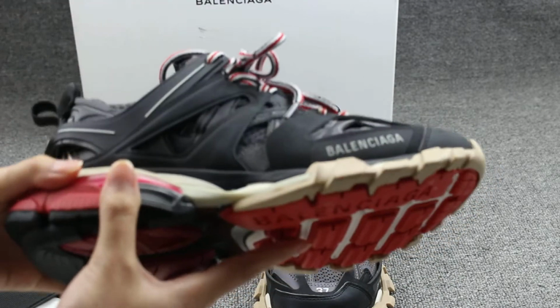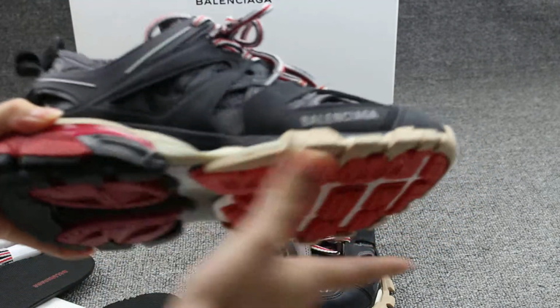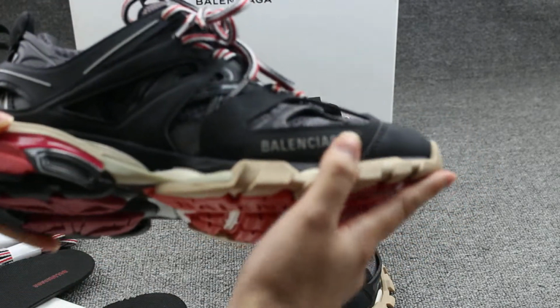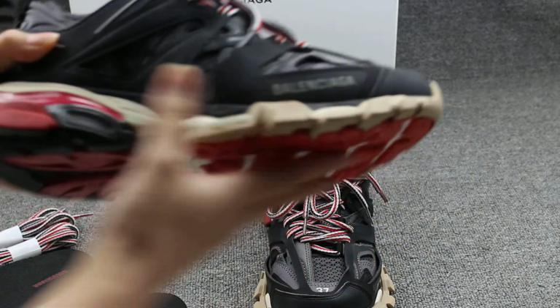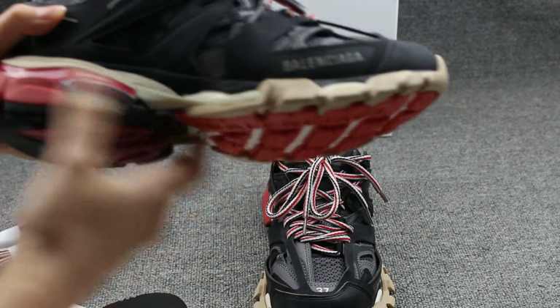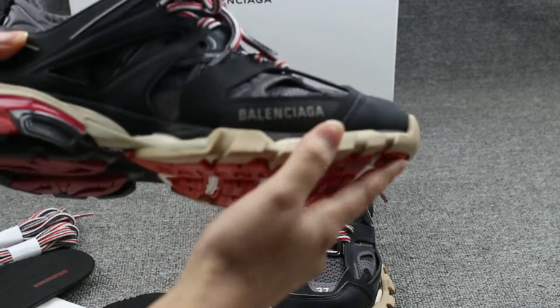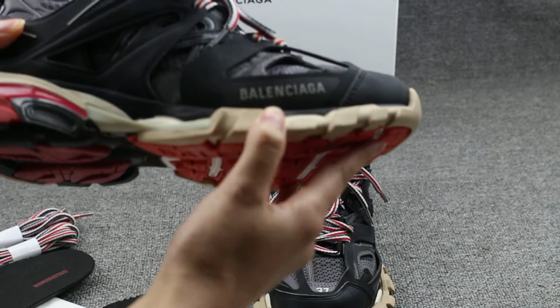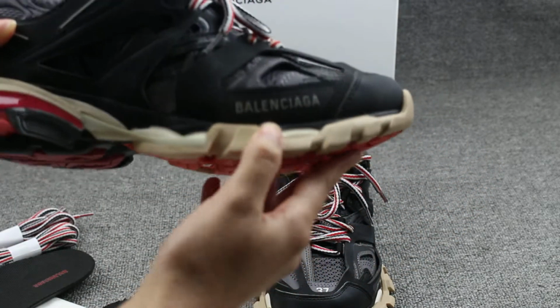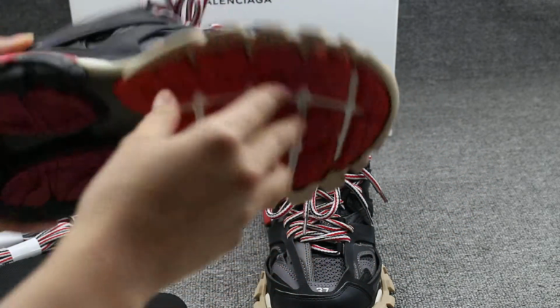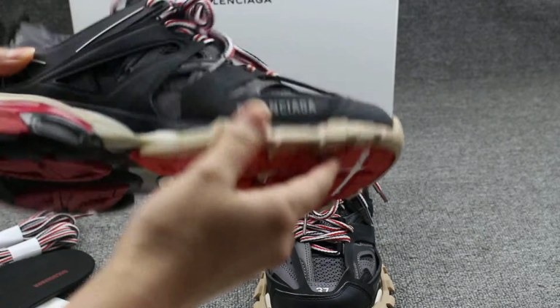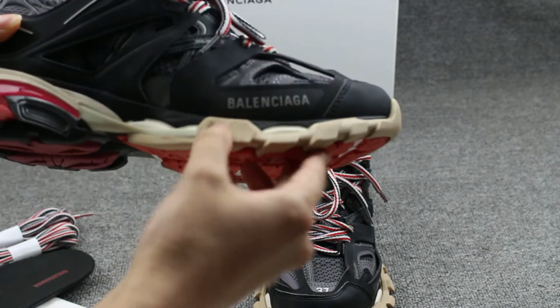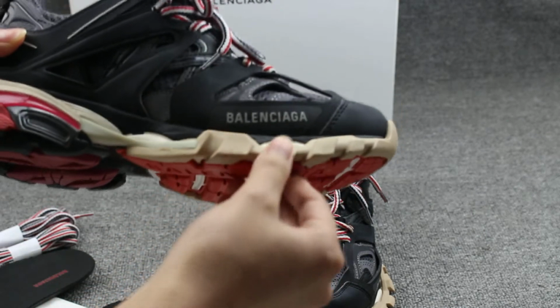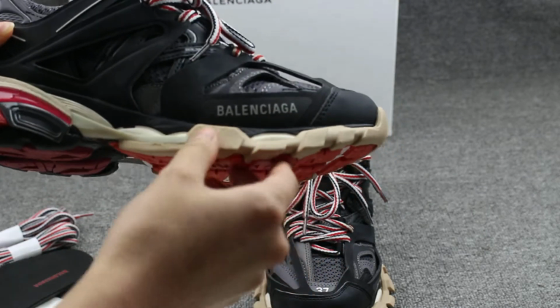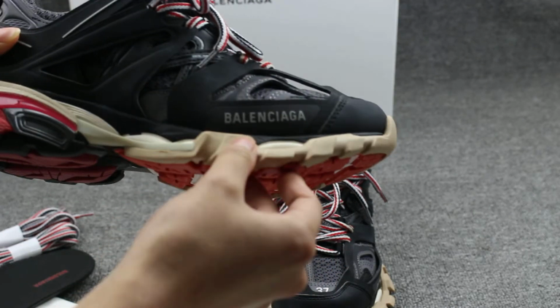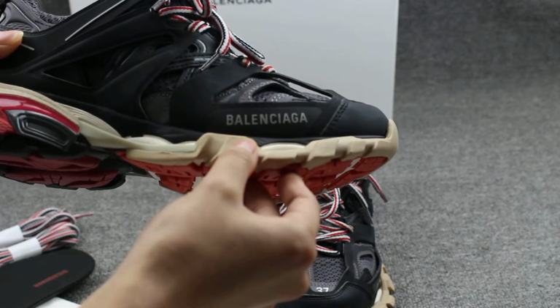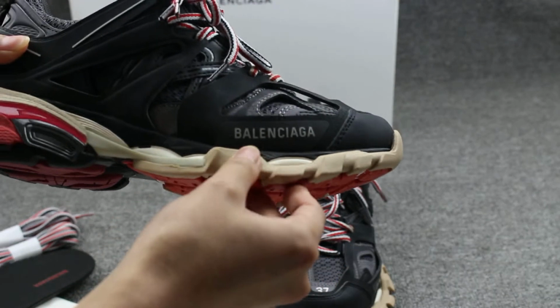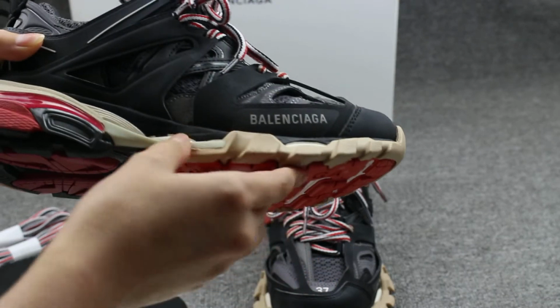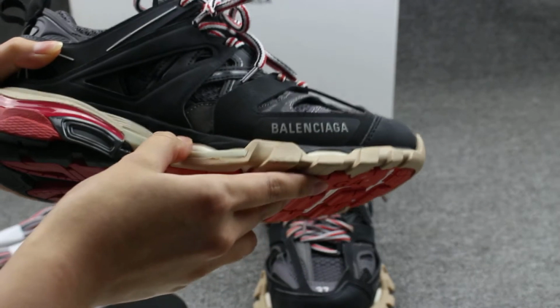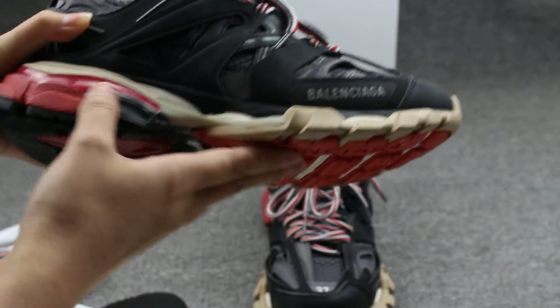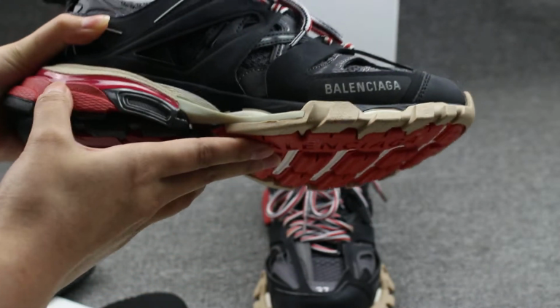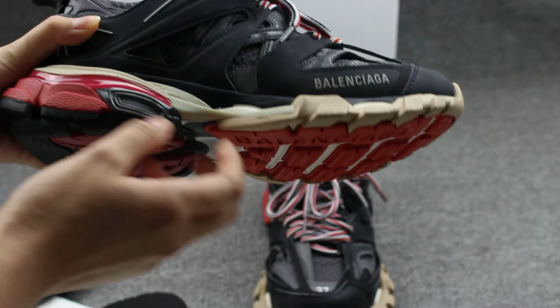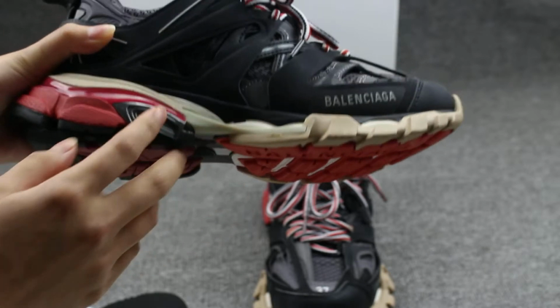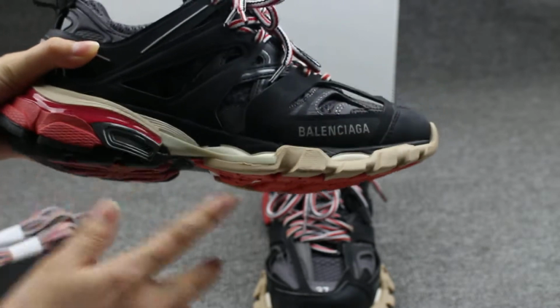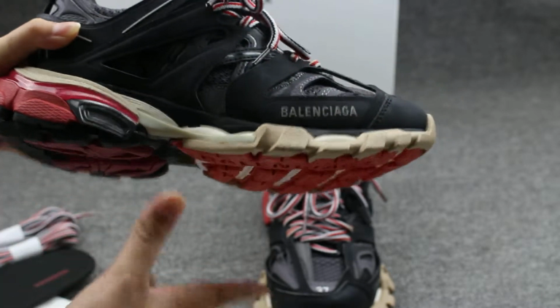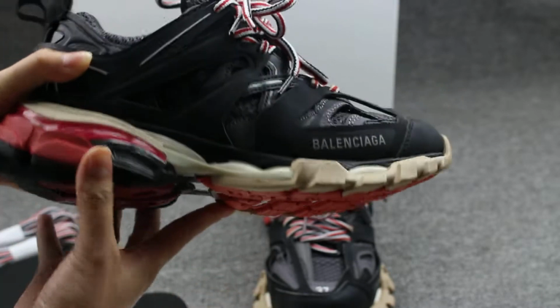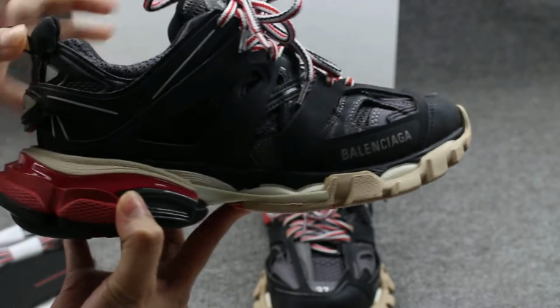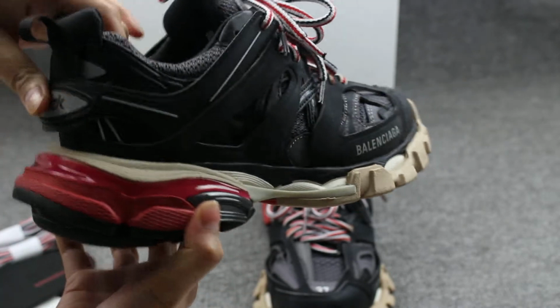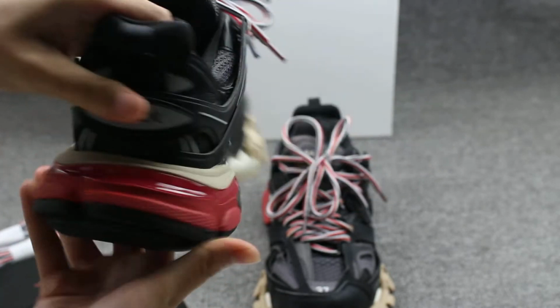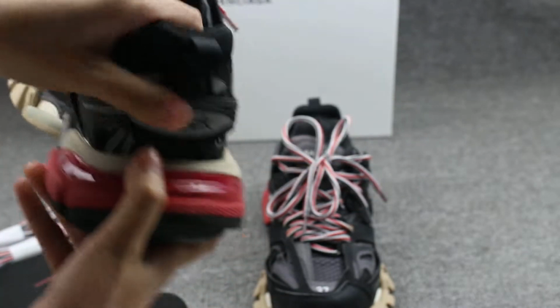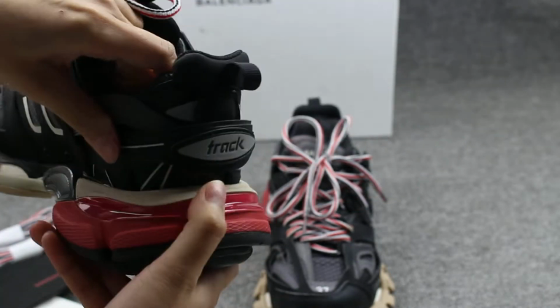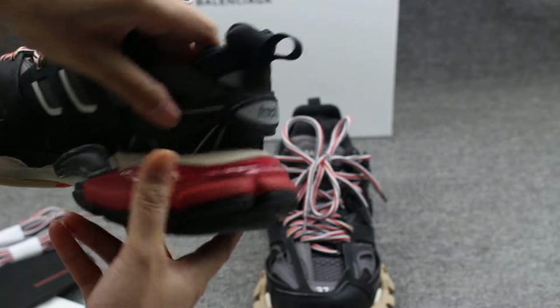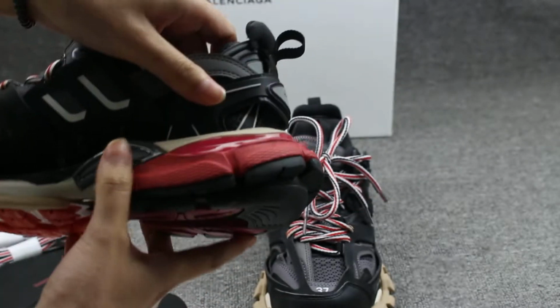And I'll share the midsole — the color is very special. The brown color, and the white, and the red, and the black. Four colors built into the shoes.